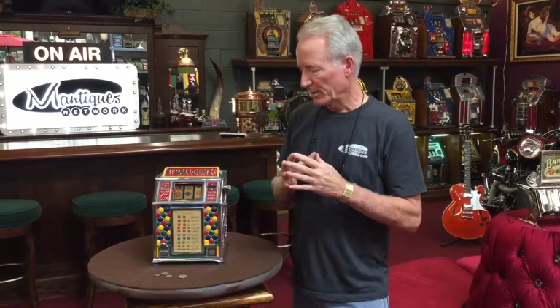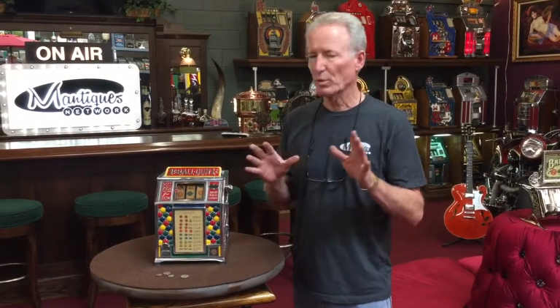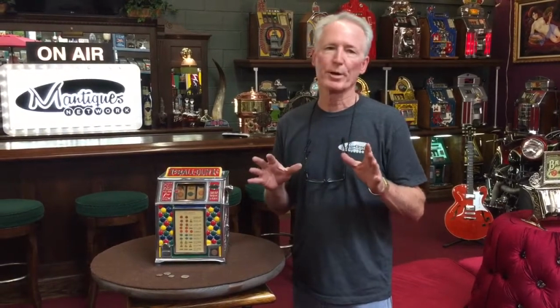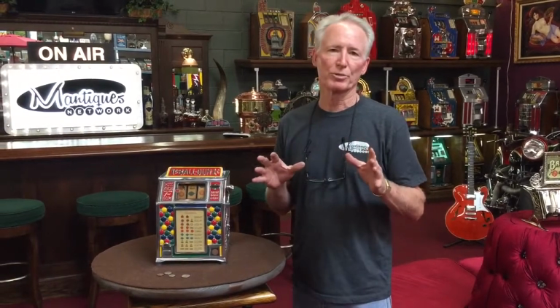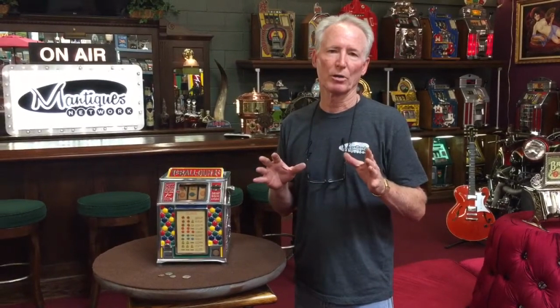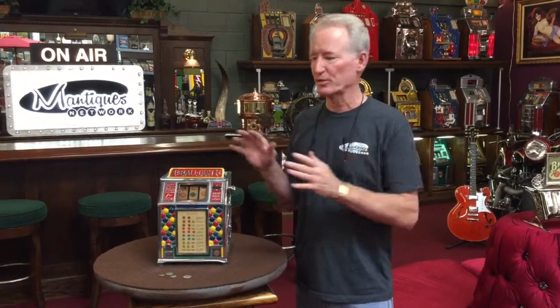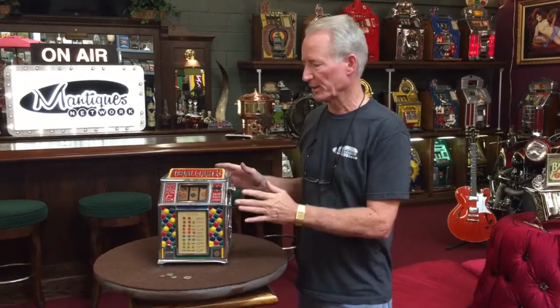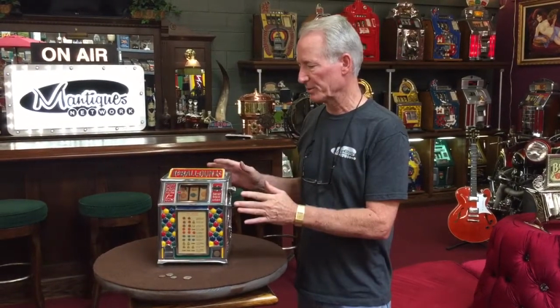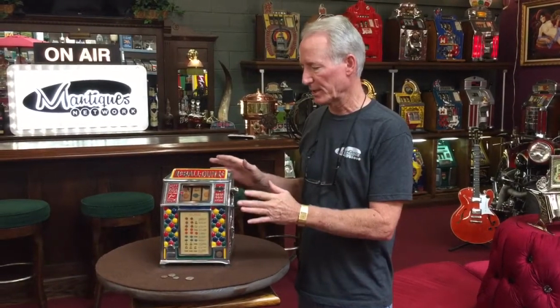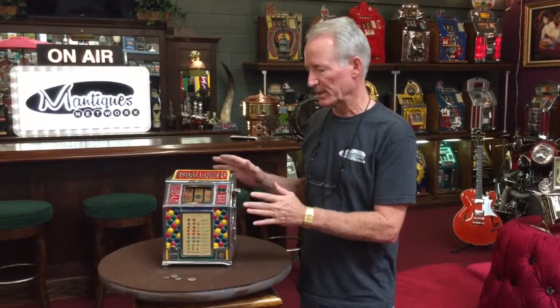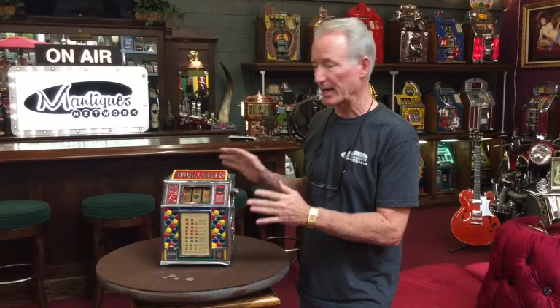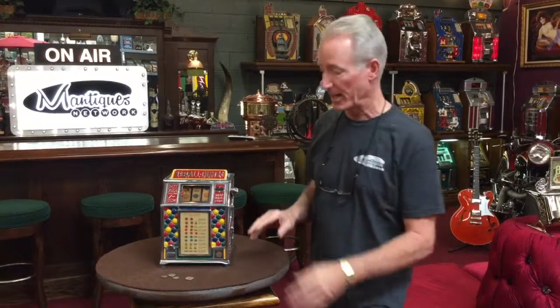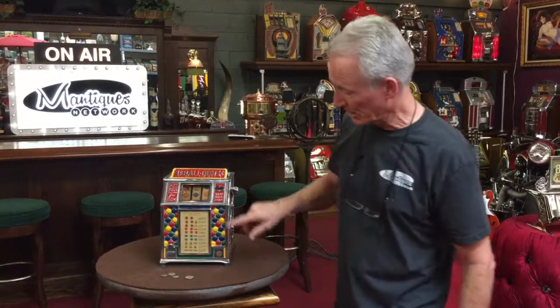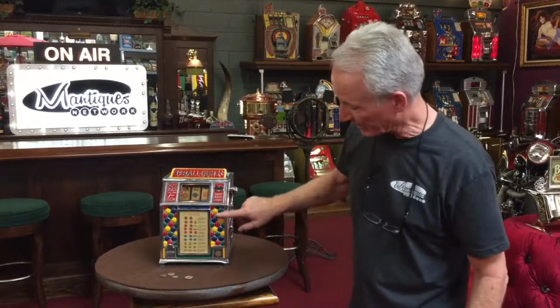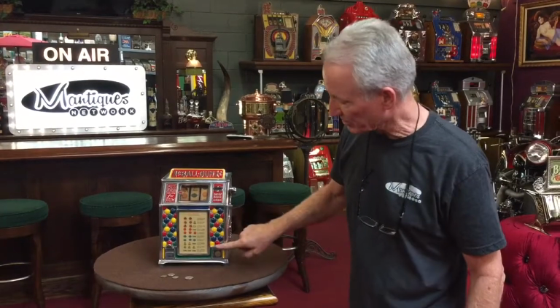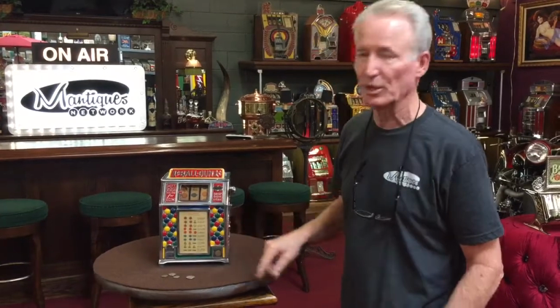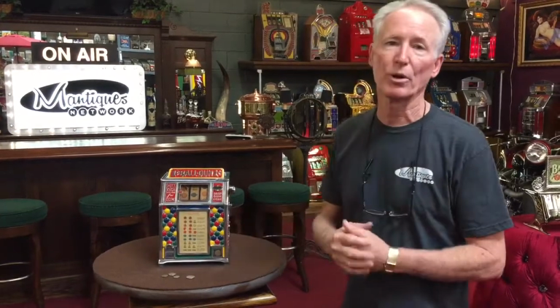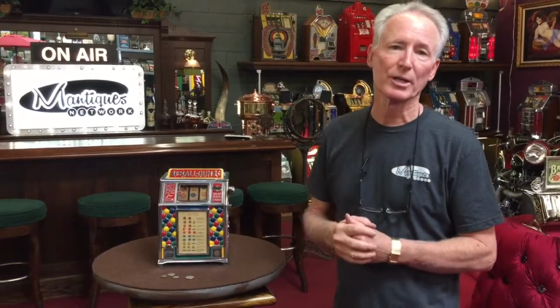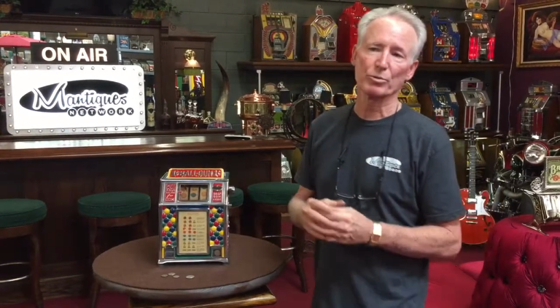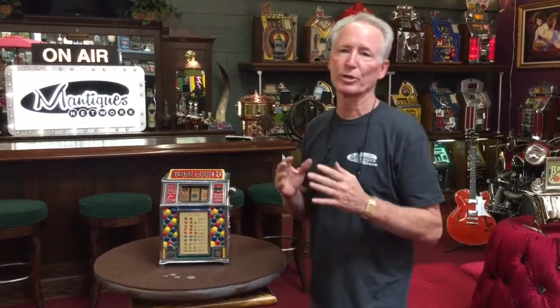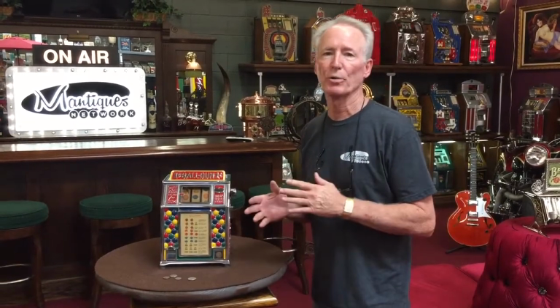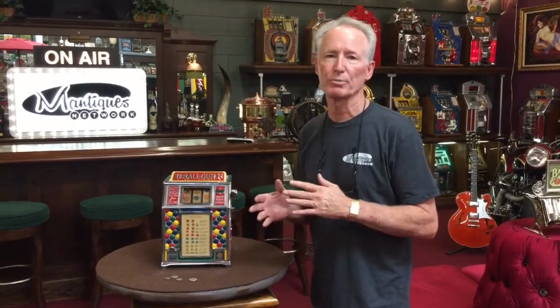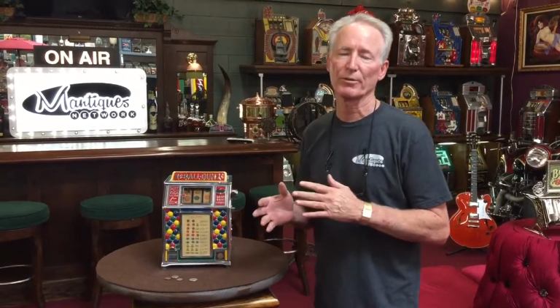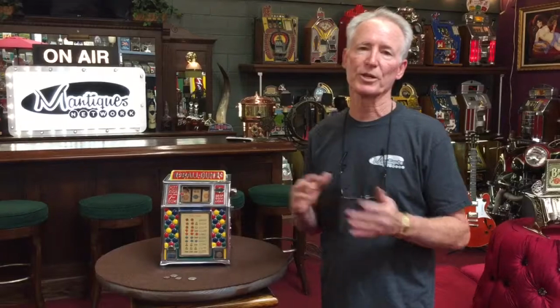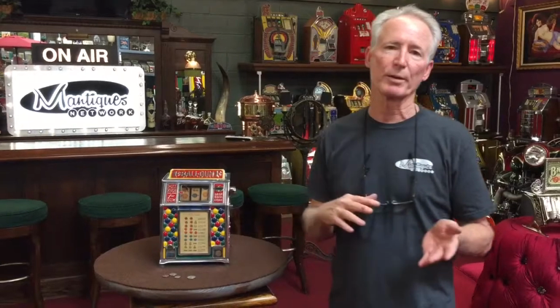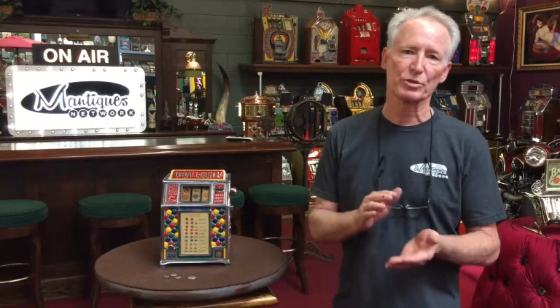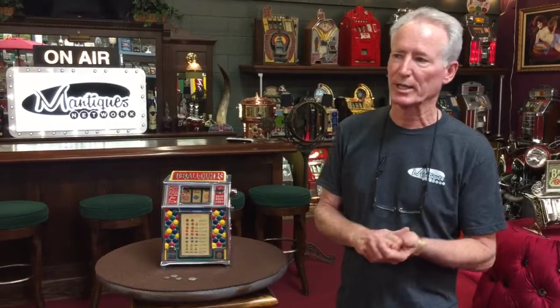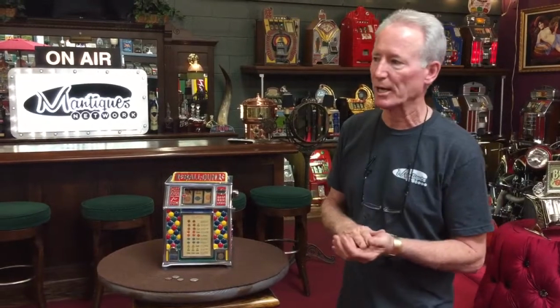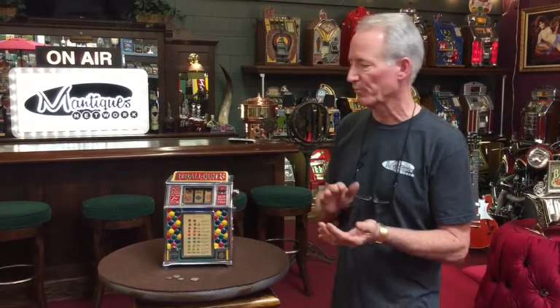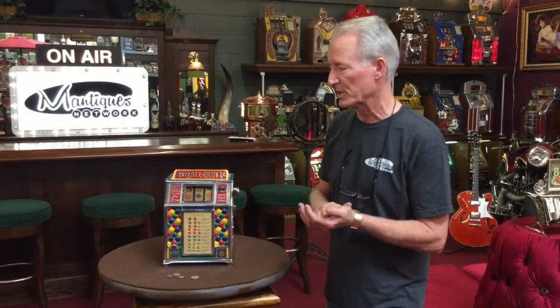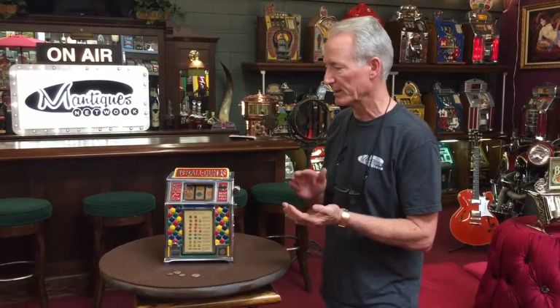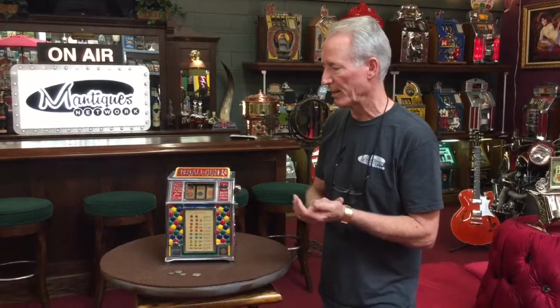This is one of the rare small trade stimulators because it actually has the cast-in gumballs. This is one of the cuter ones. Most of them are cigarette, but this one is gum, fortune-telling, gambling.